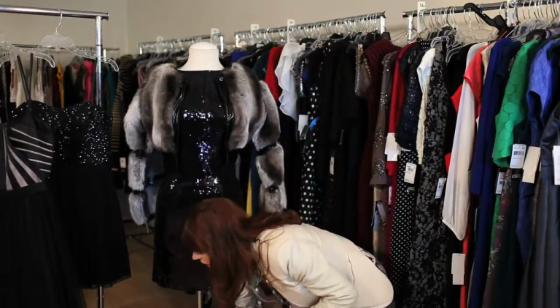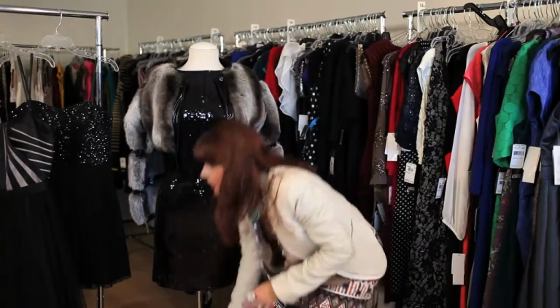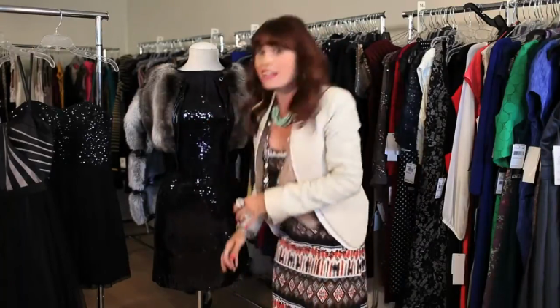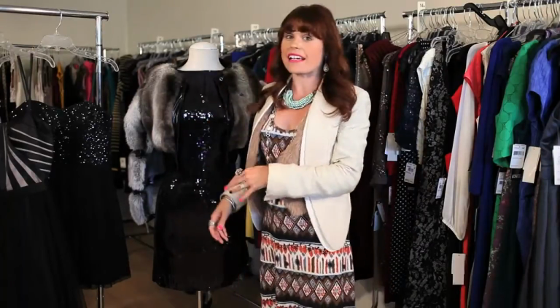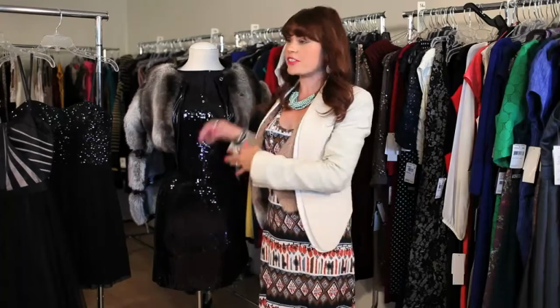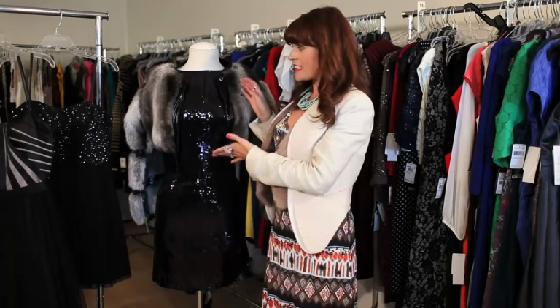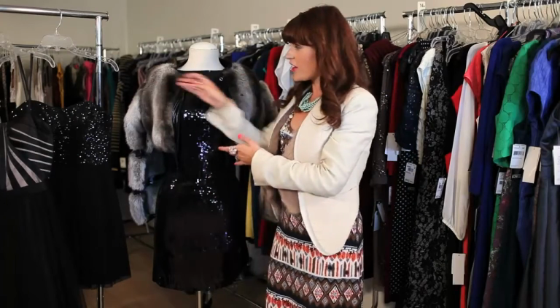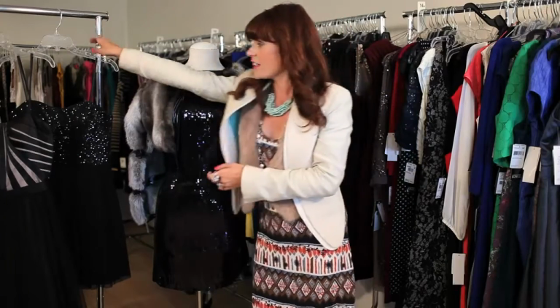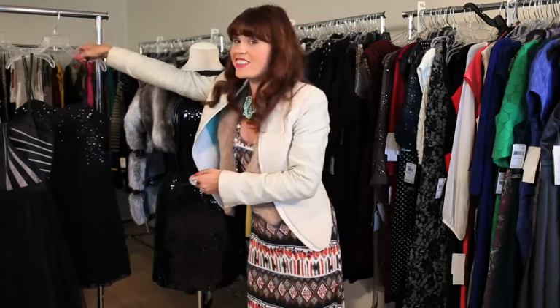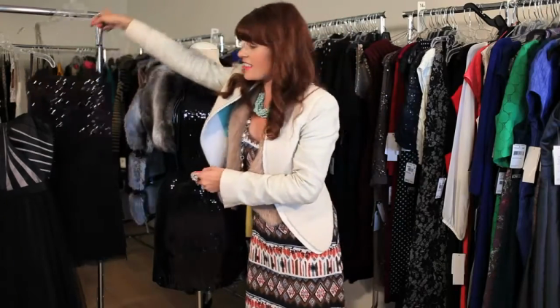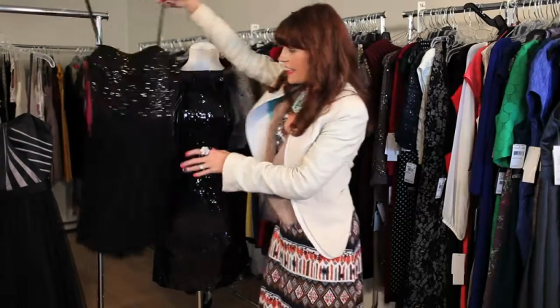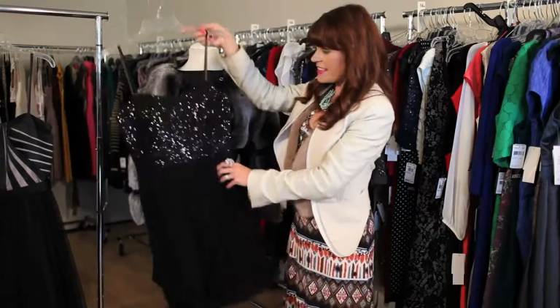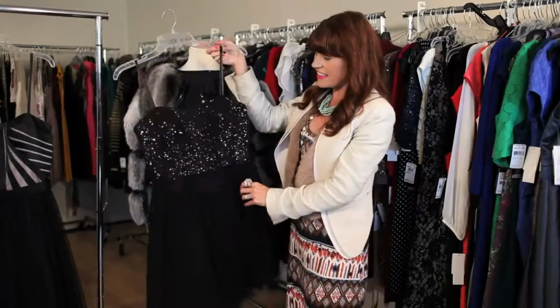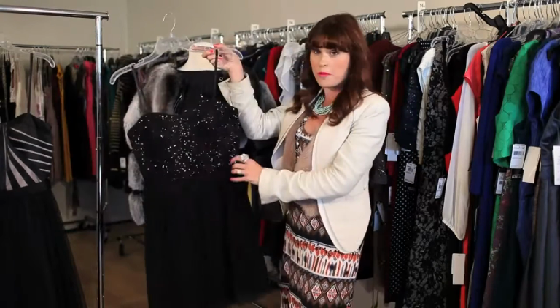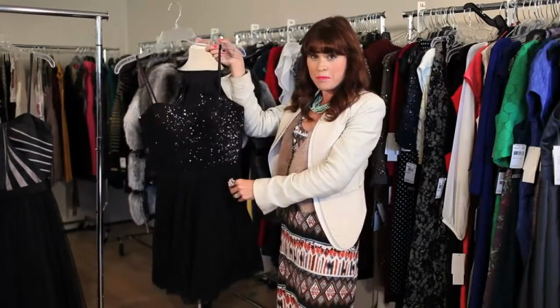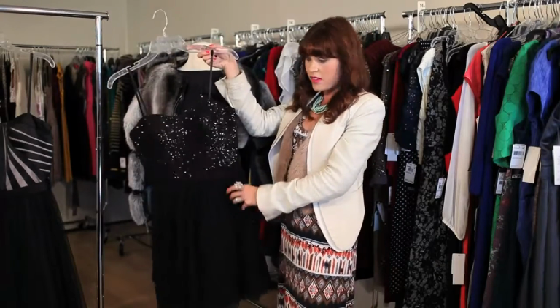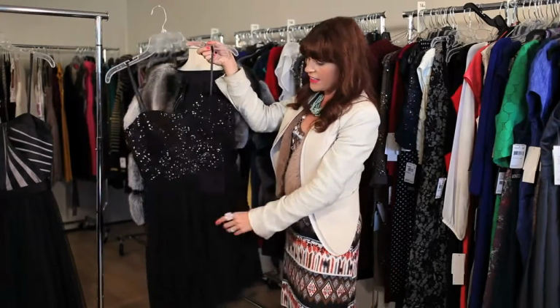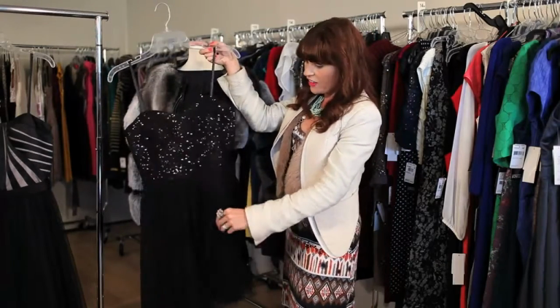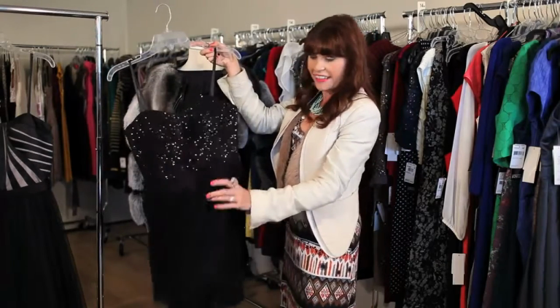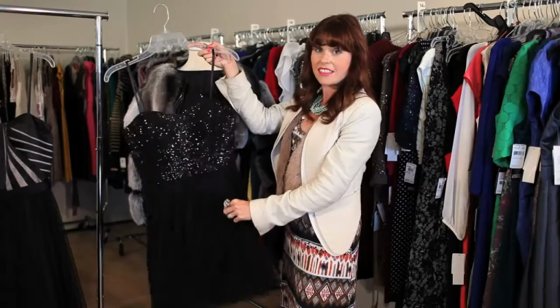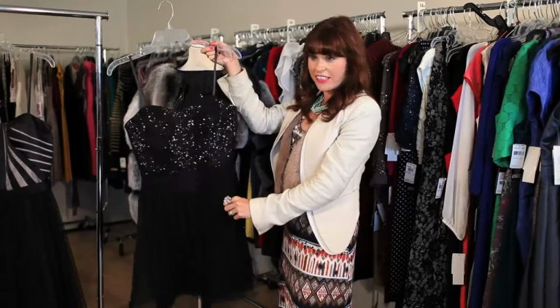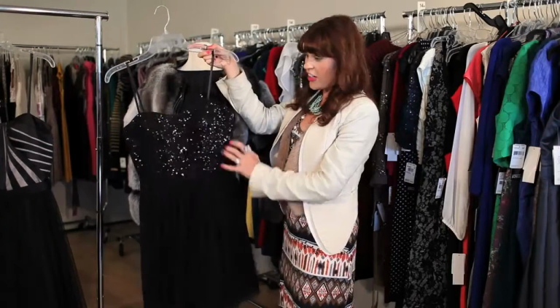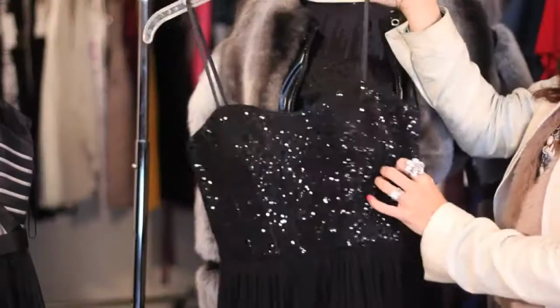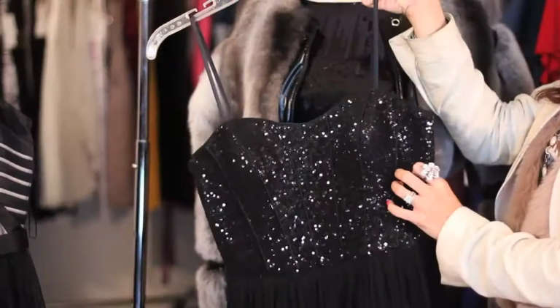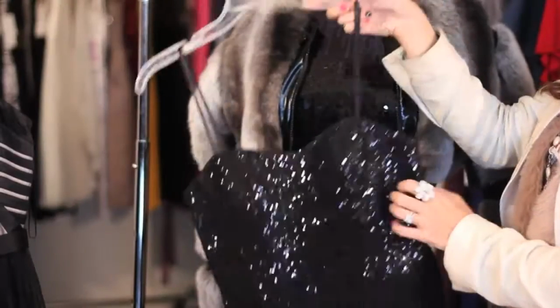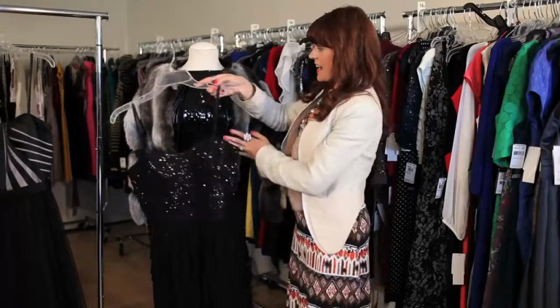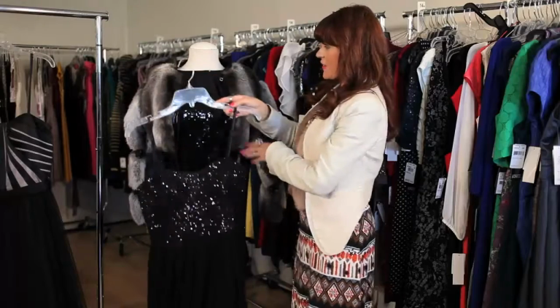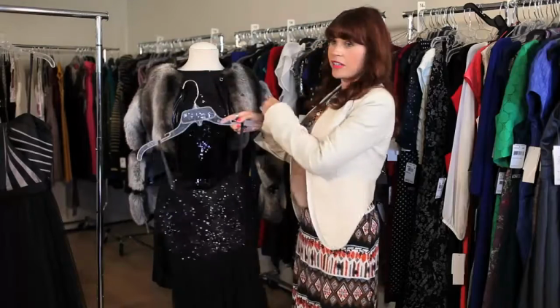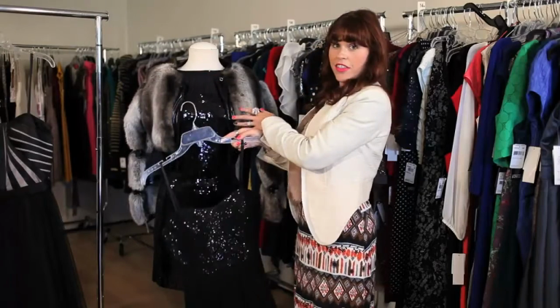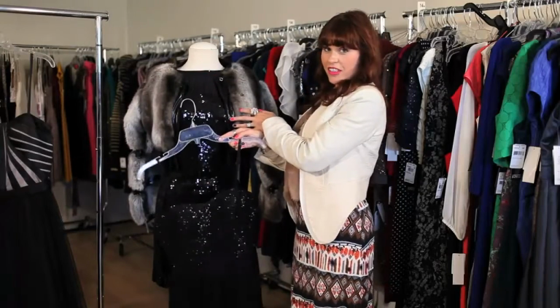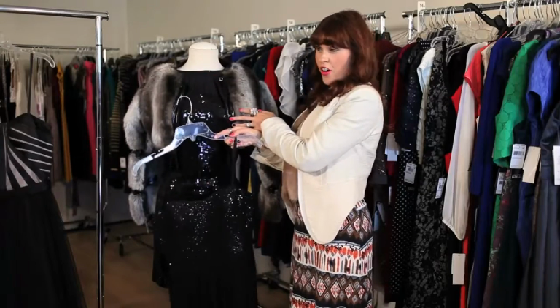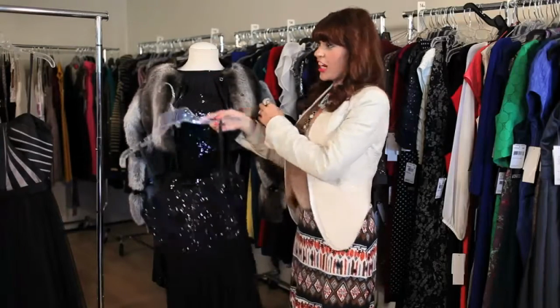Another great way to put your look together is a dress like this that's a little bit more simple but still has the flirty skirt, some beading, and again you could put it with the faux fur jacket.